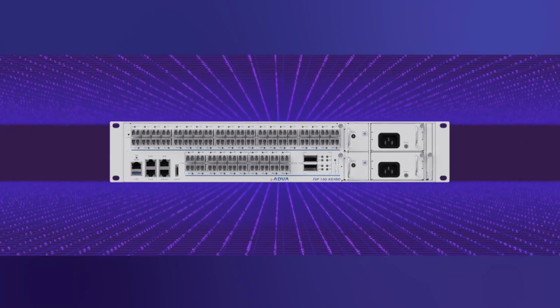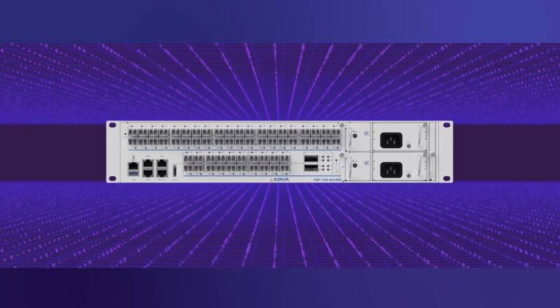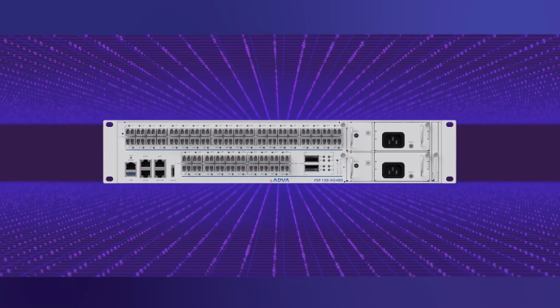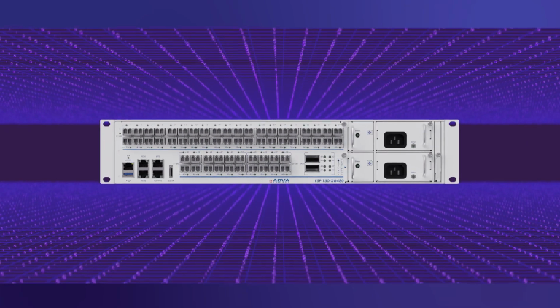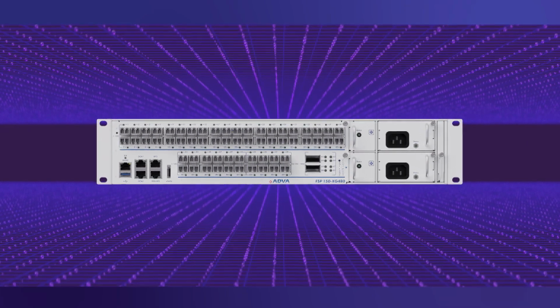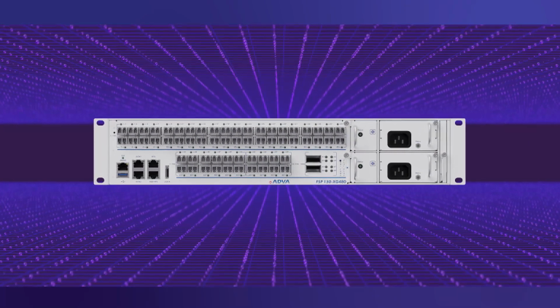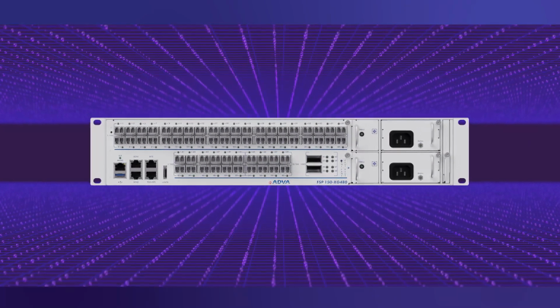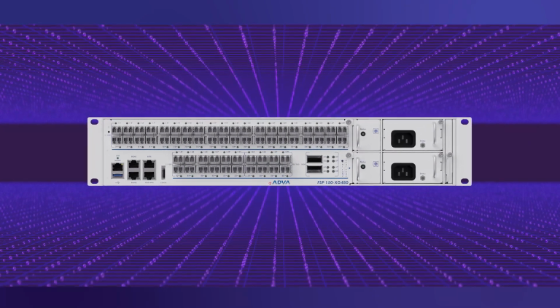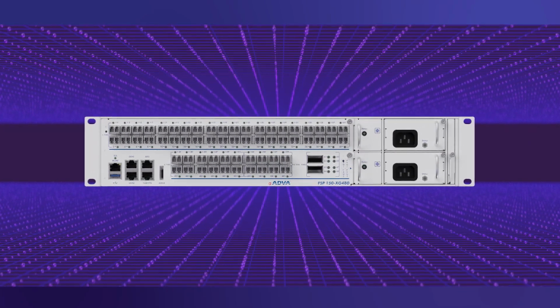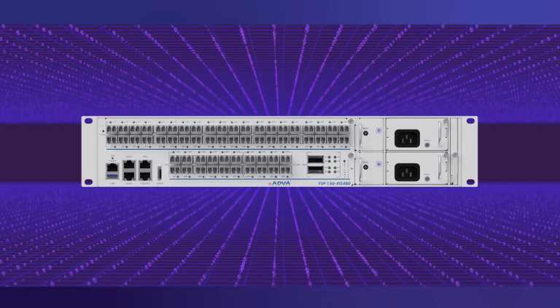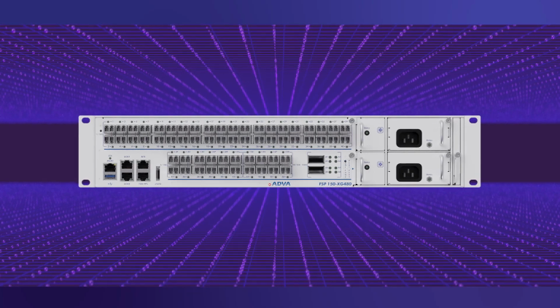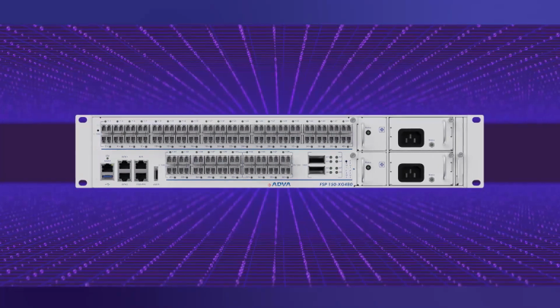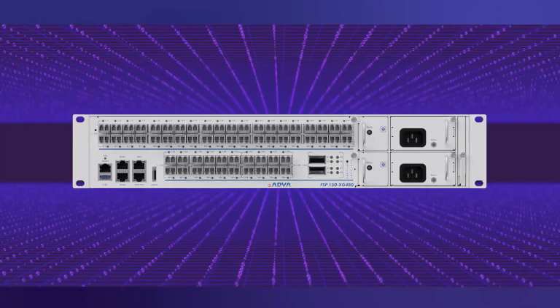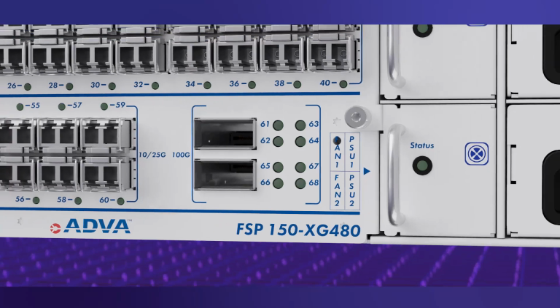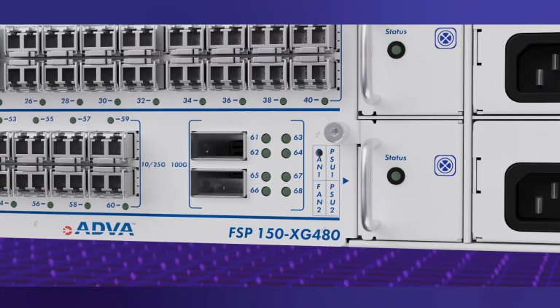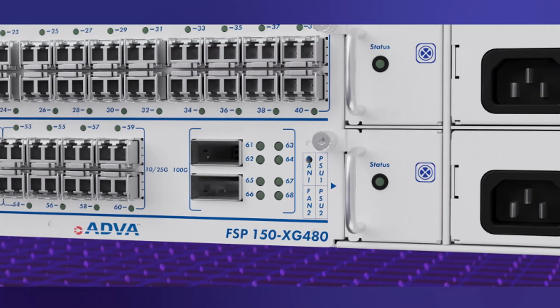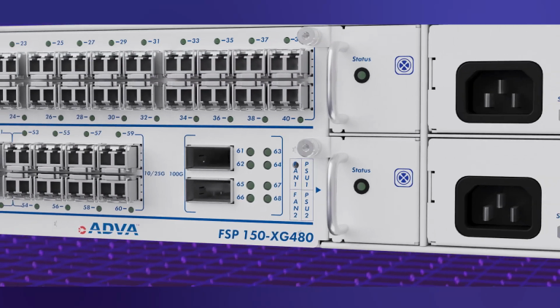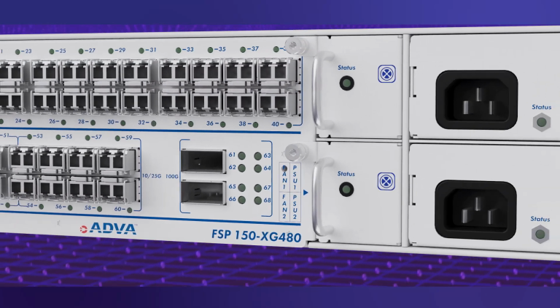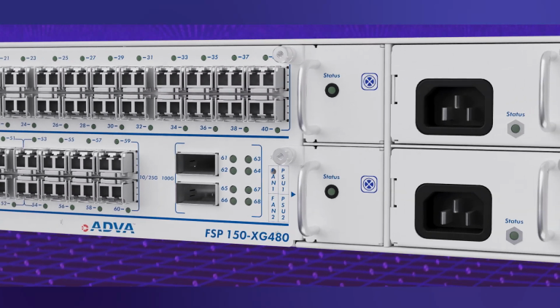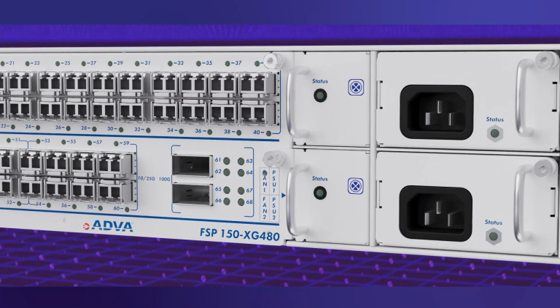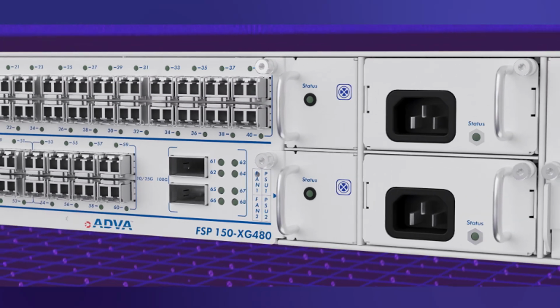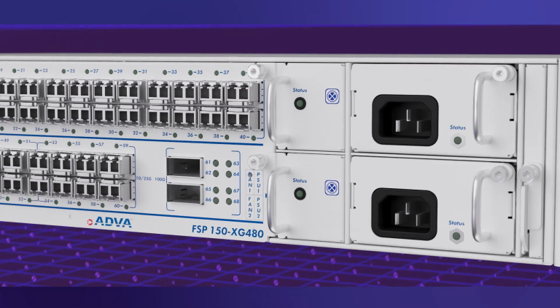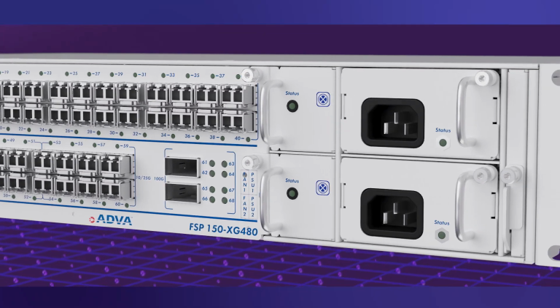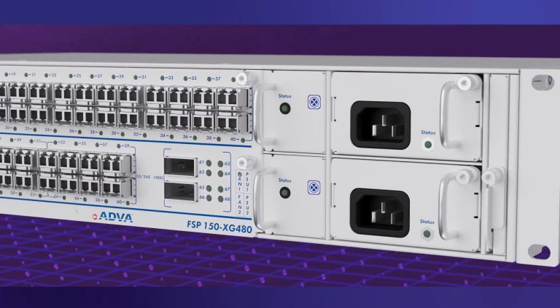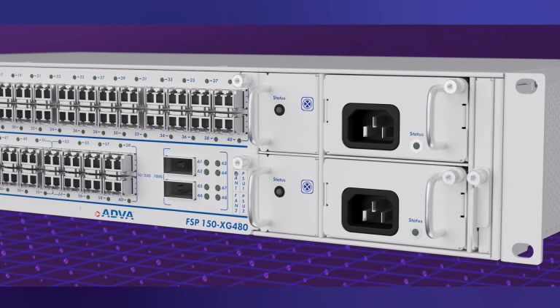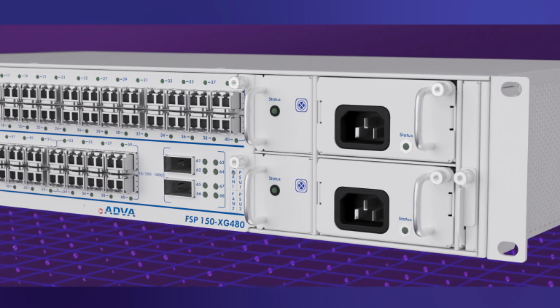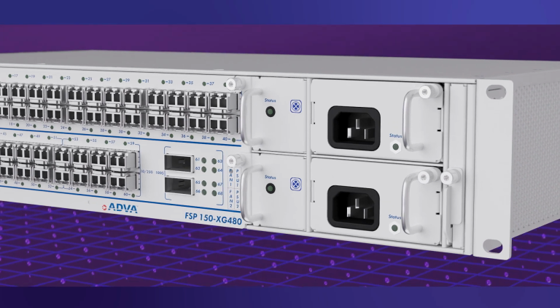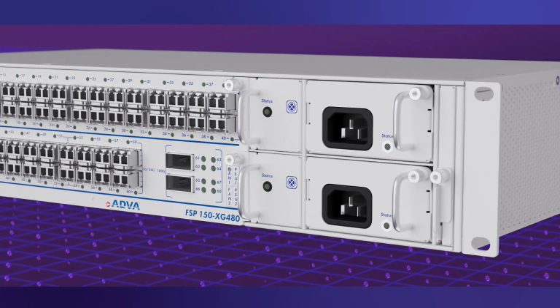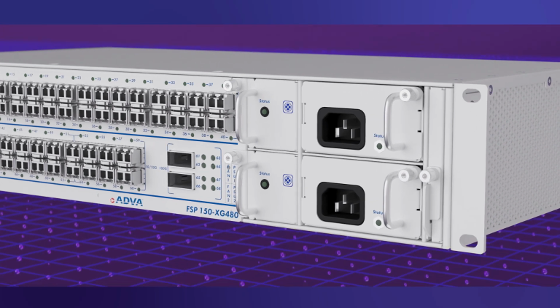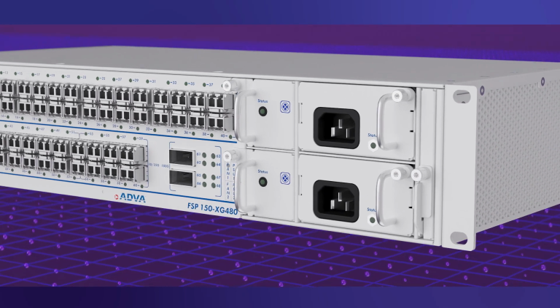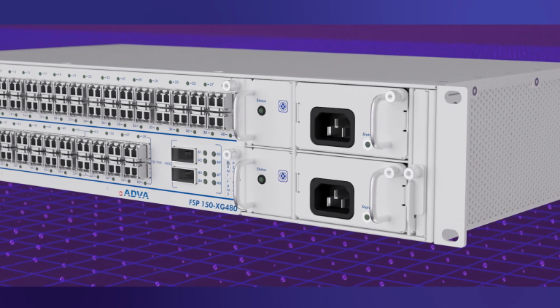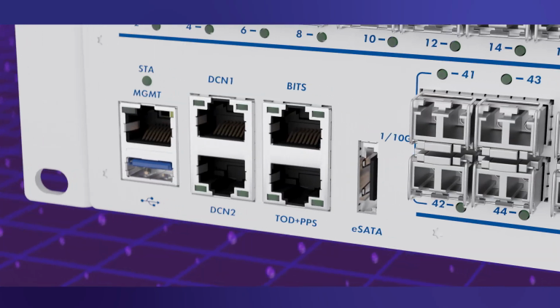Our FSP150XG480 is the ultimate aggregation solution for communication service providers seeking to answer enormous growth in their metro networks.